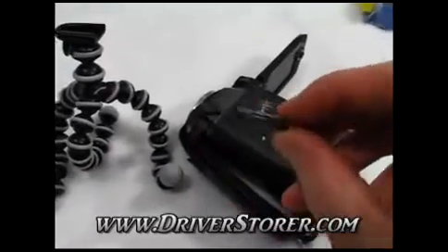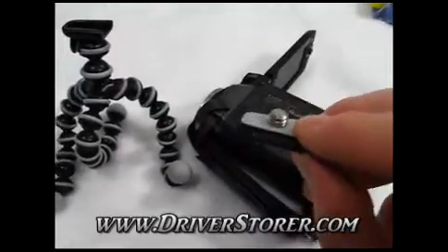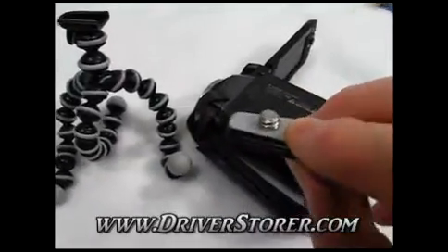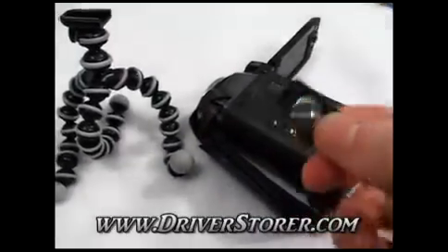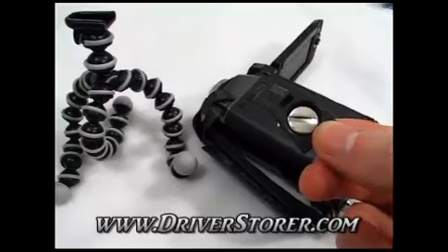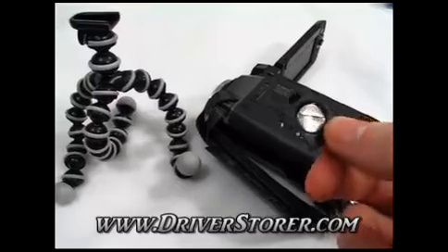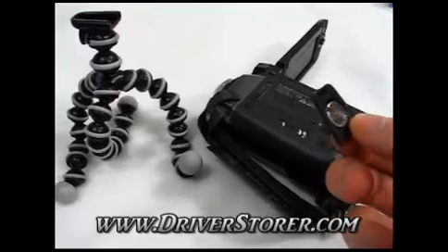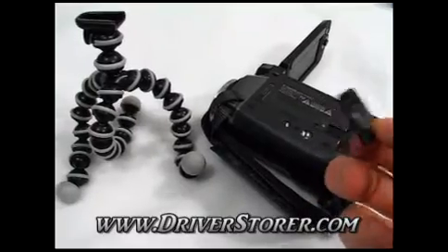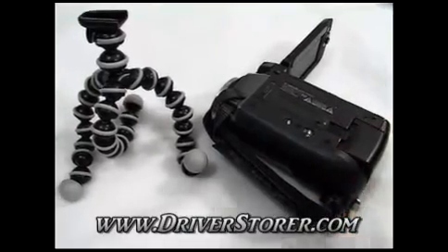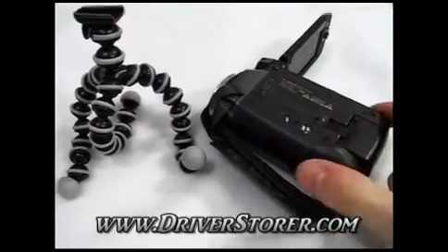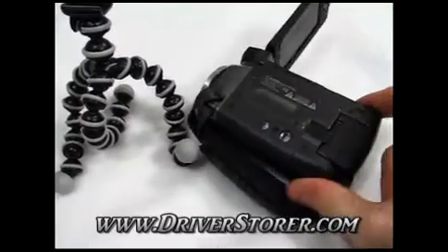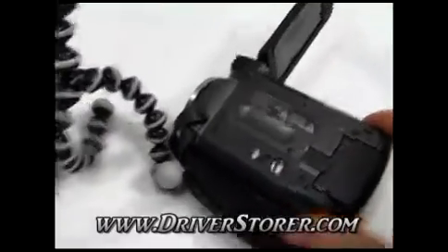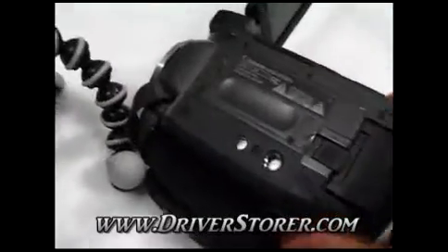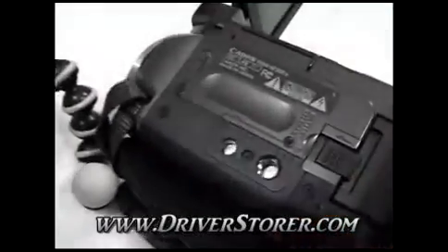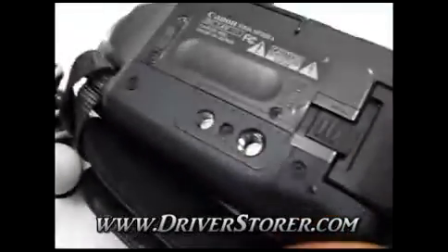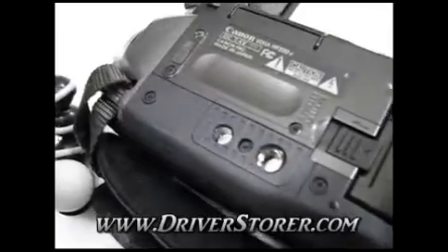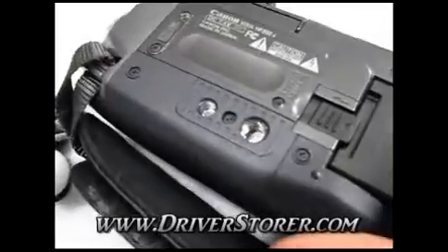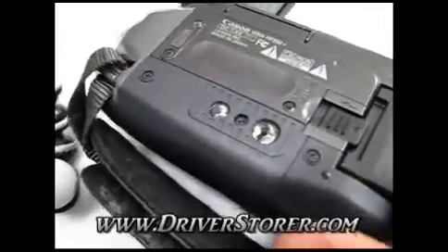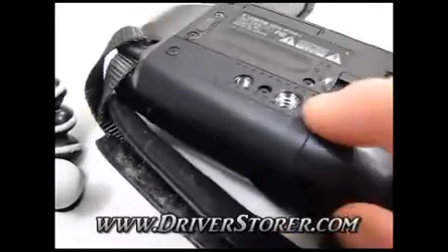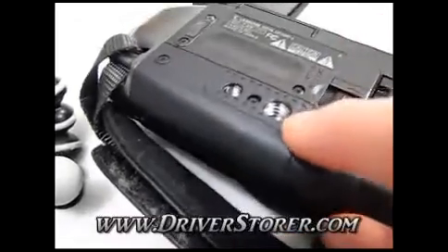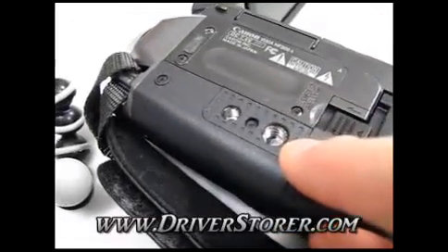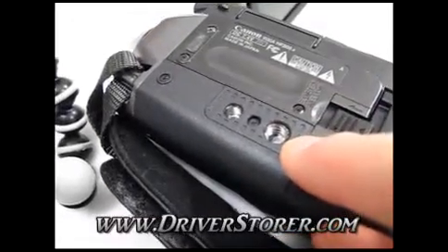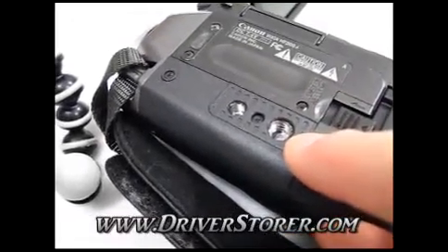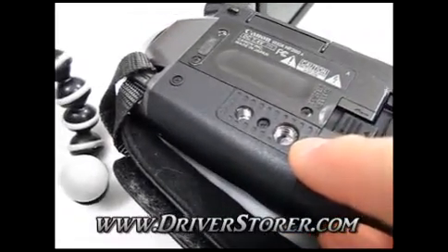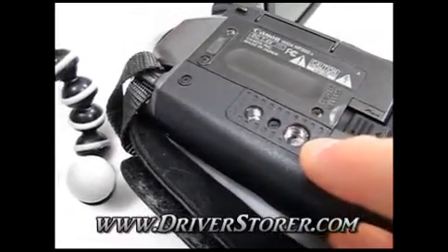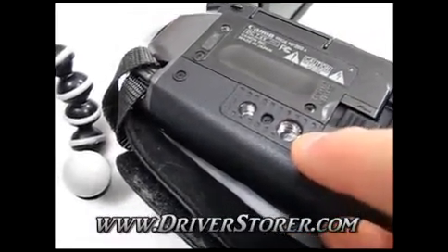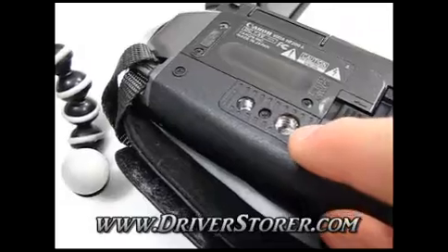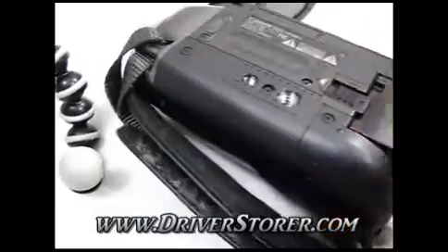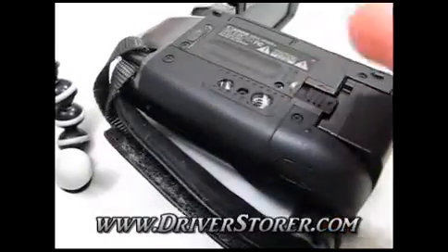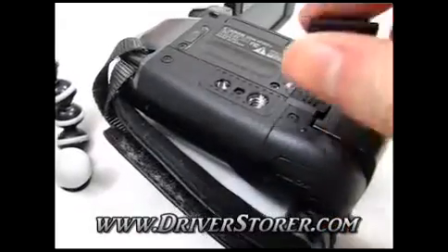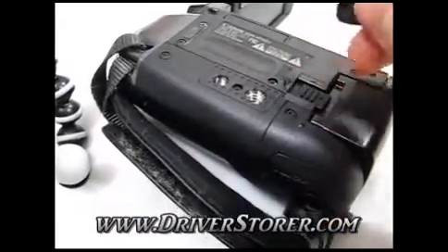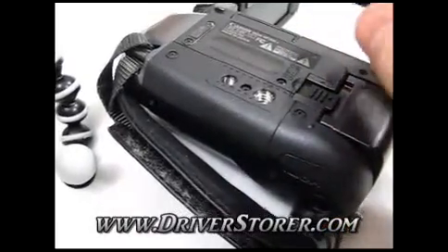We've got our mounting tab off of the tripod and we're going to install it onto the camera. It's very quick and easy. Most cameras will have a standard tripod mount — you just screw the screw into the threaded hole.